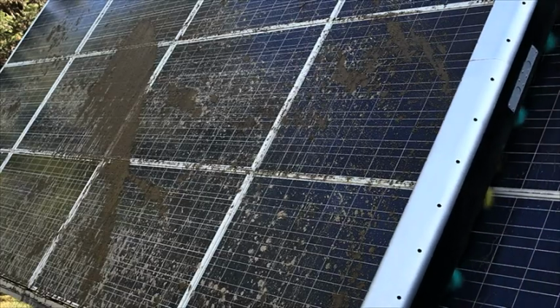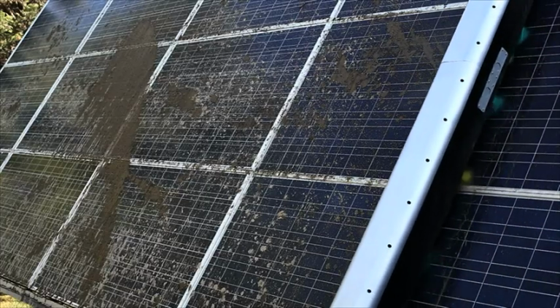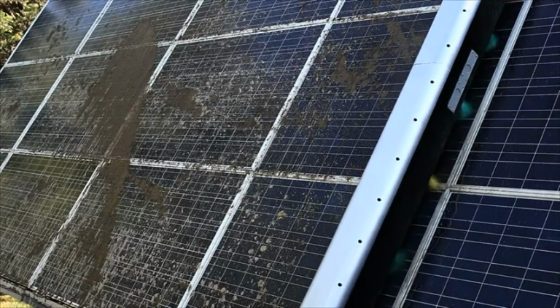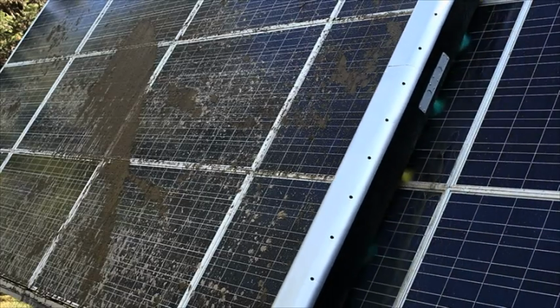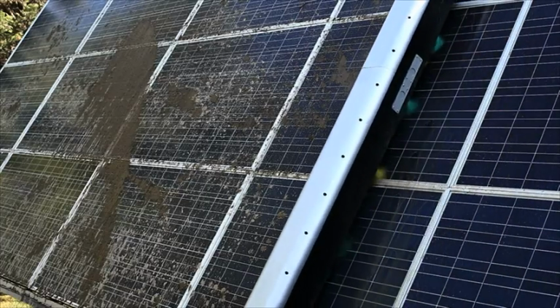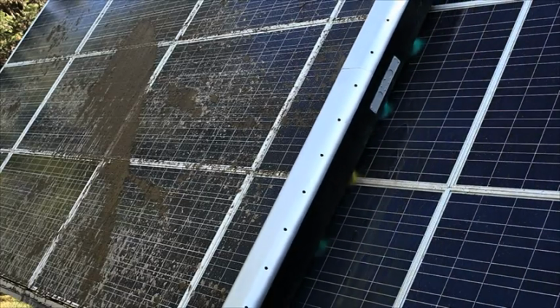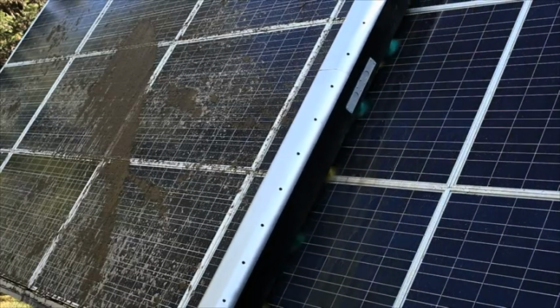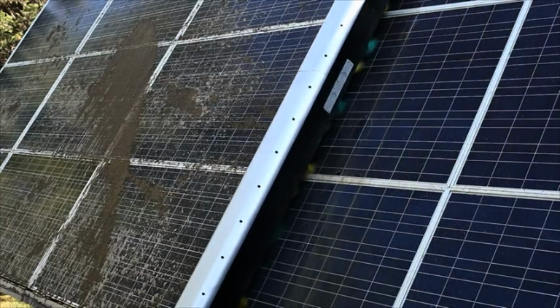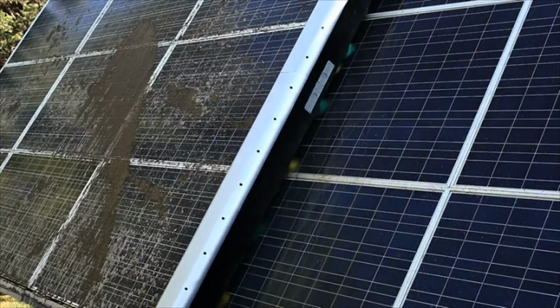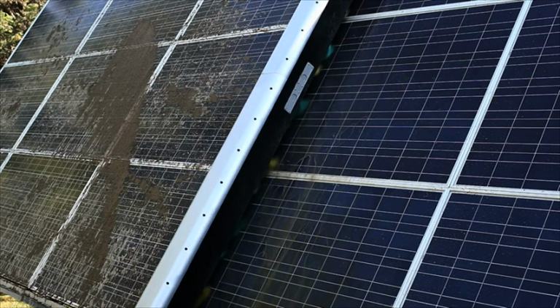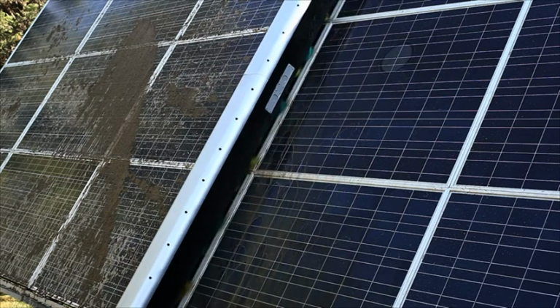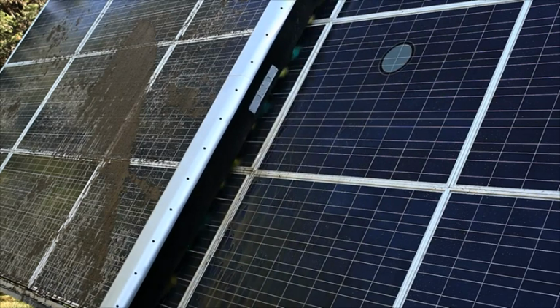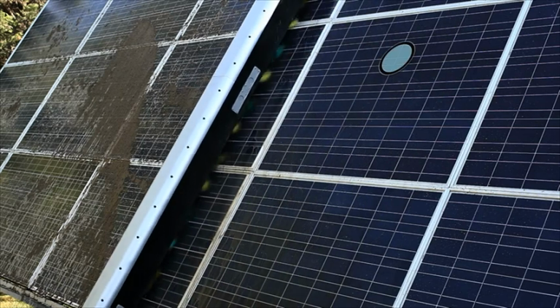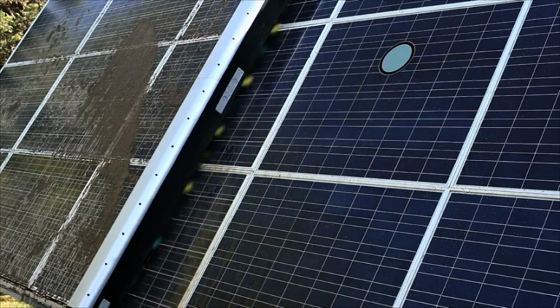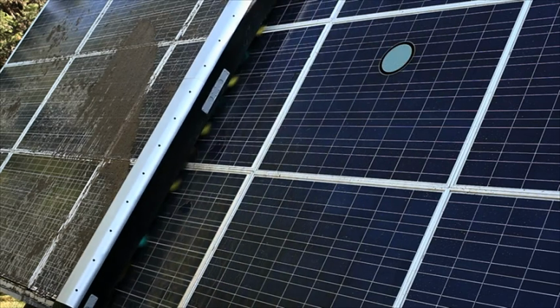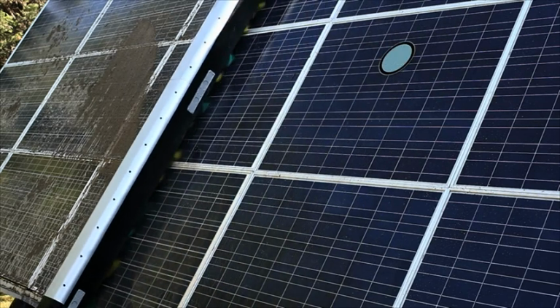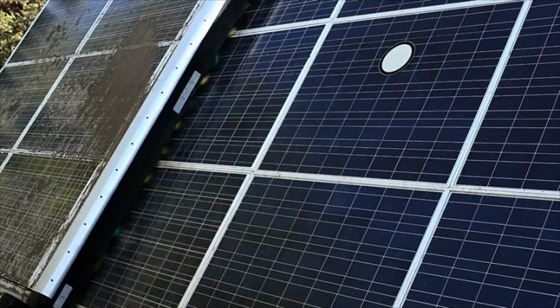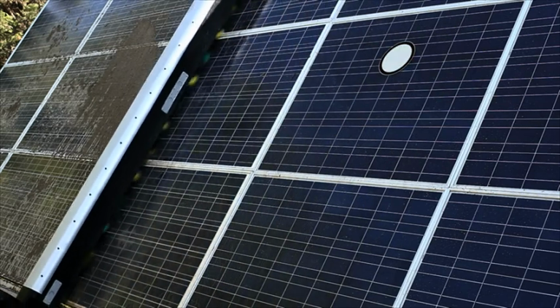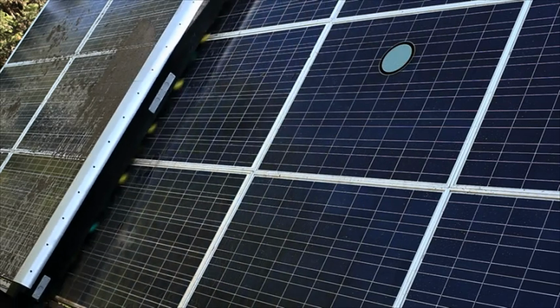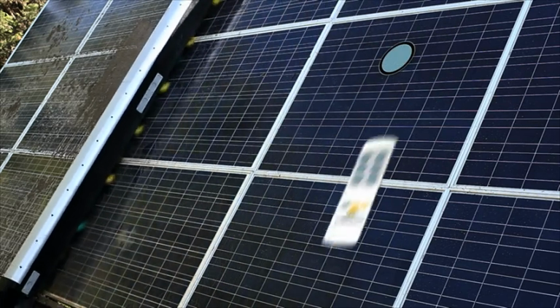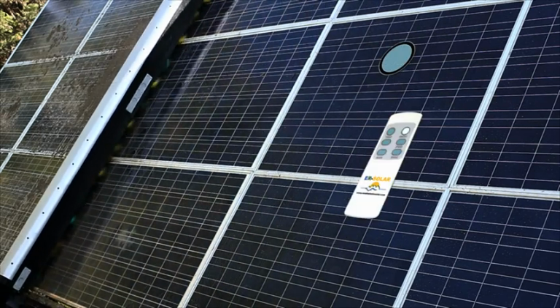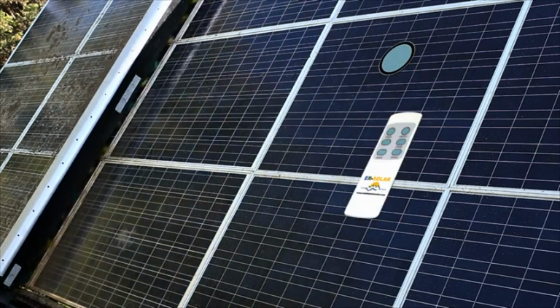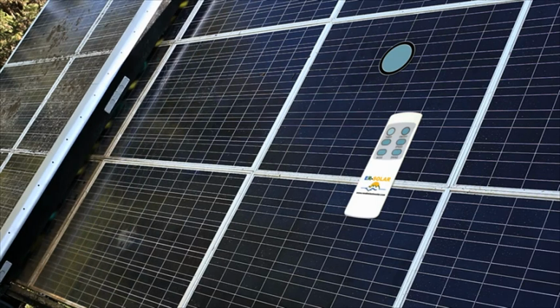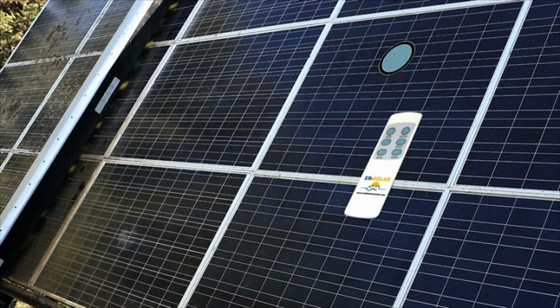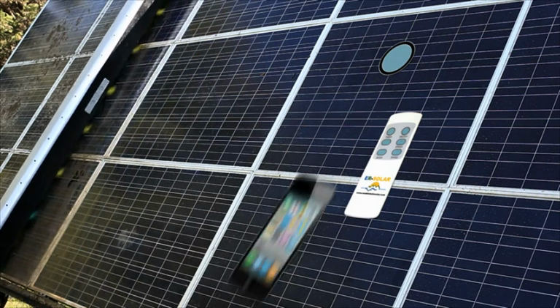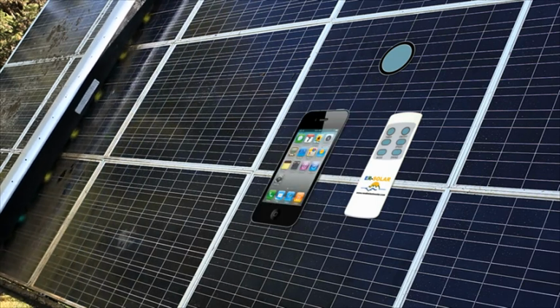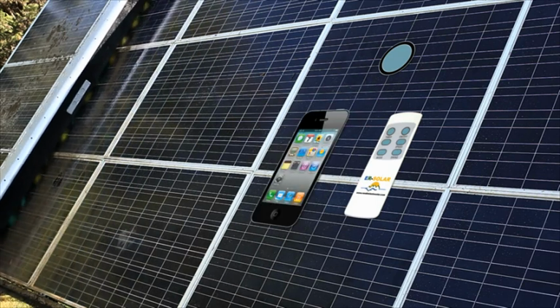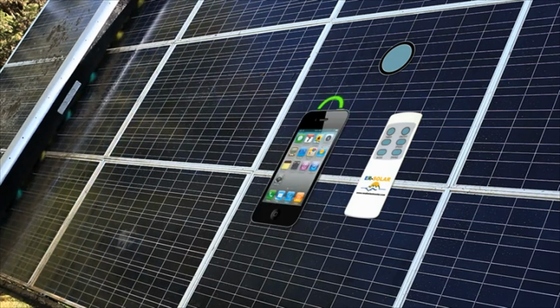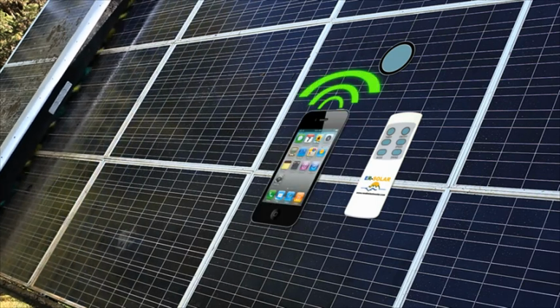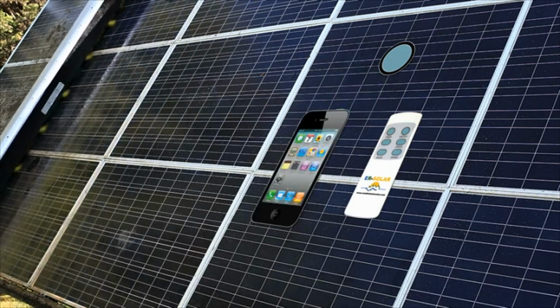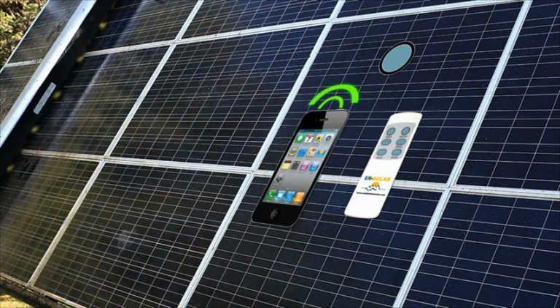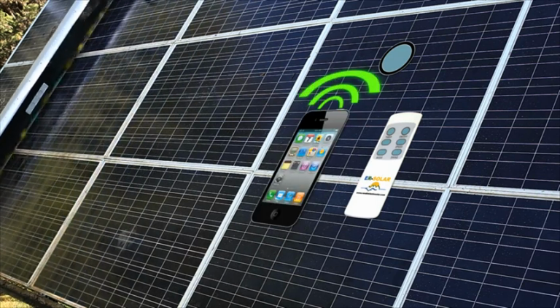With our Z5, Z3 and Z1 units, the panels can be cleaned whenever necessary, by just pushing a button, by means of automatic programming, or via a telephone call.